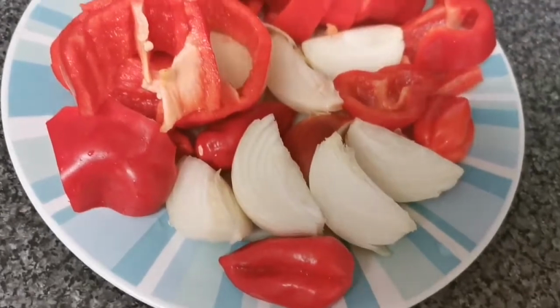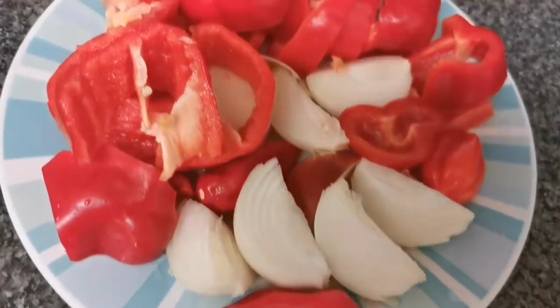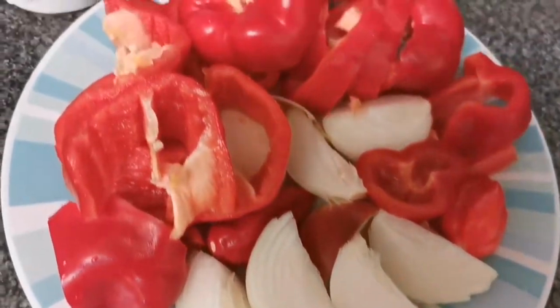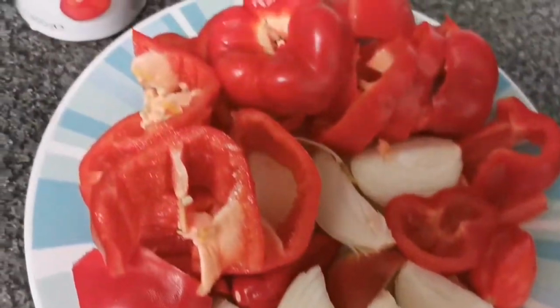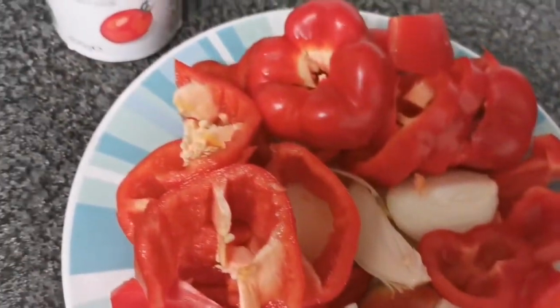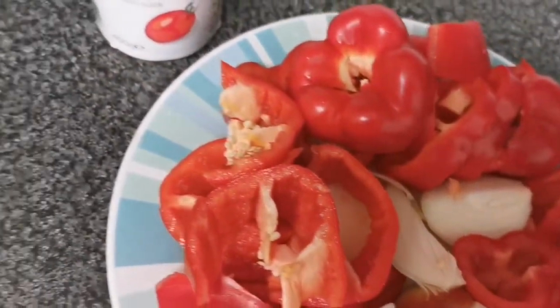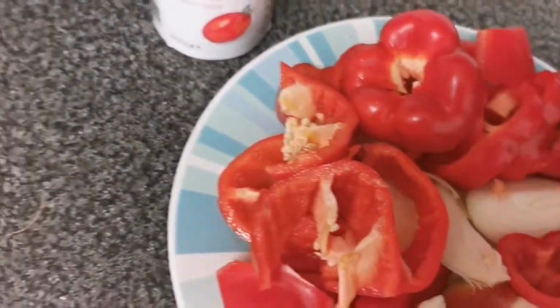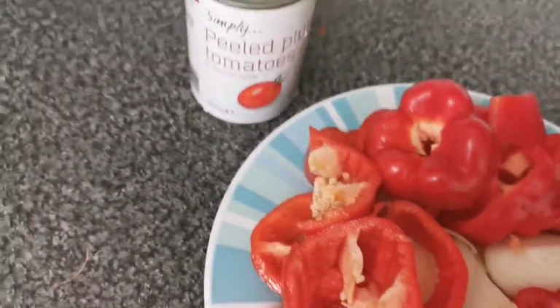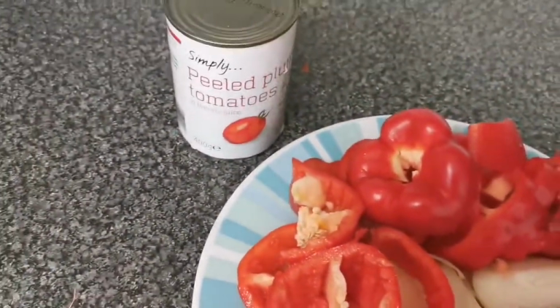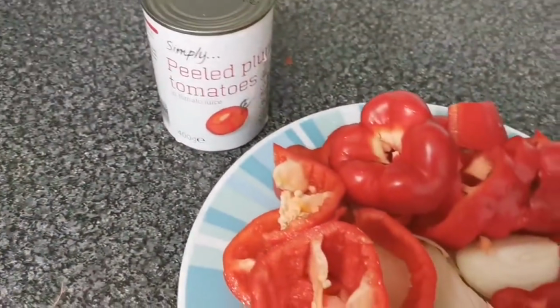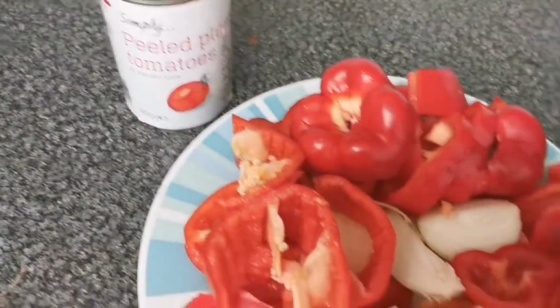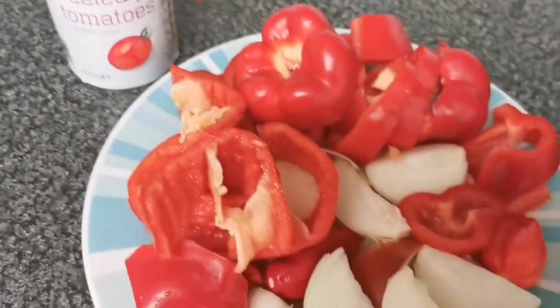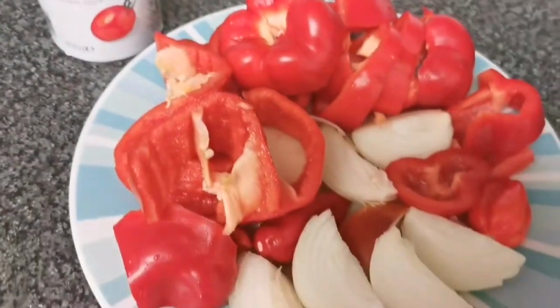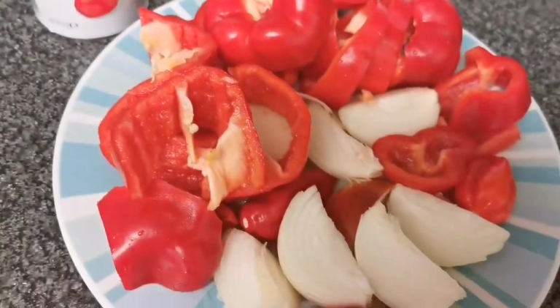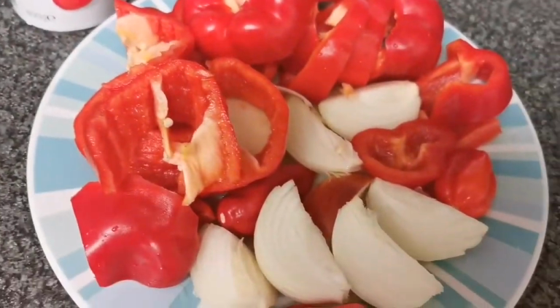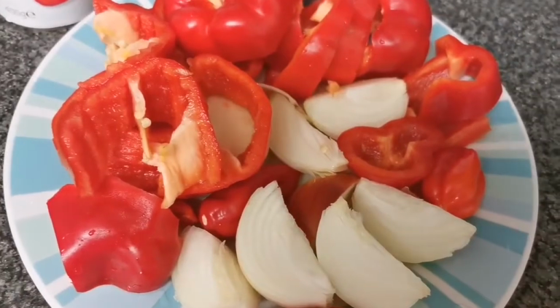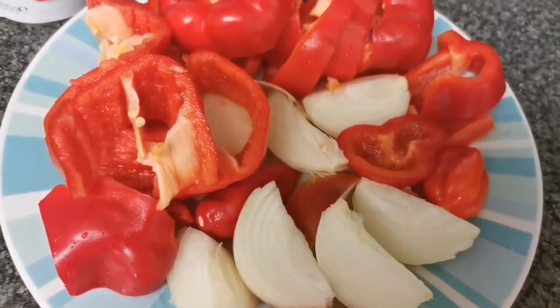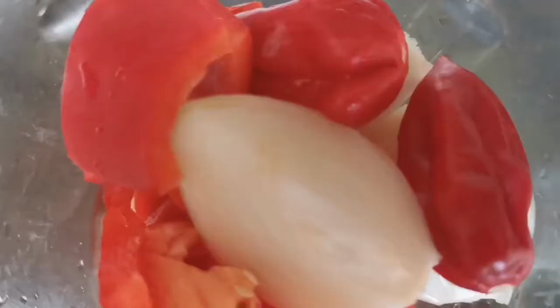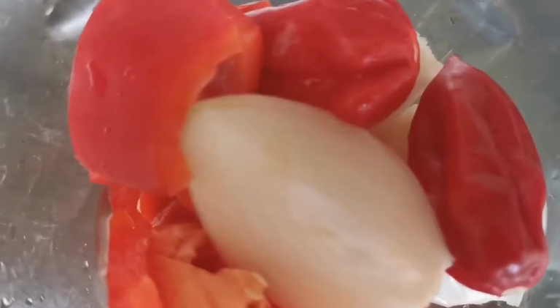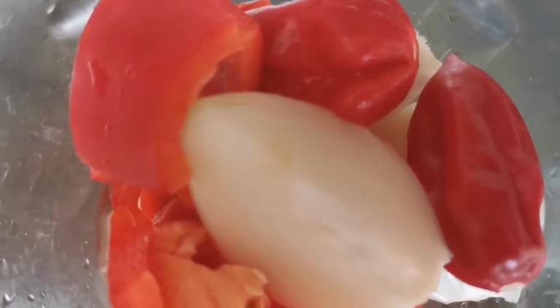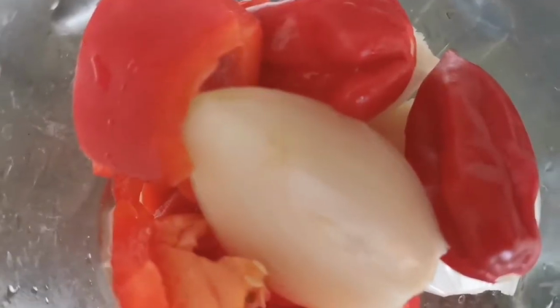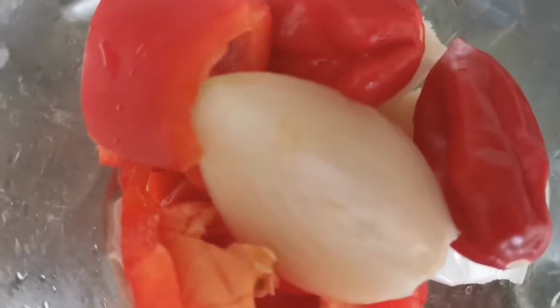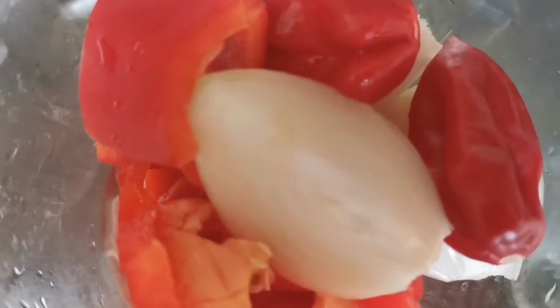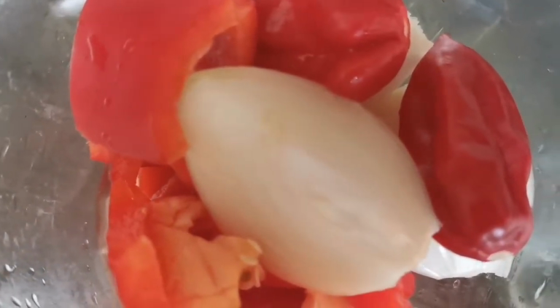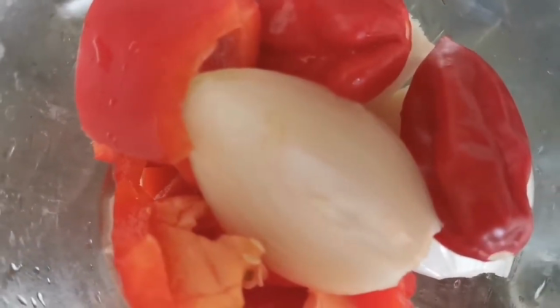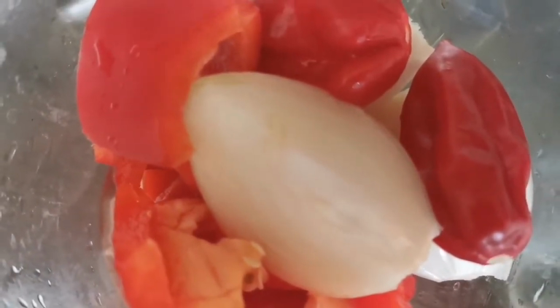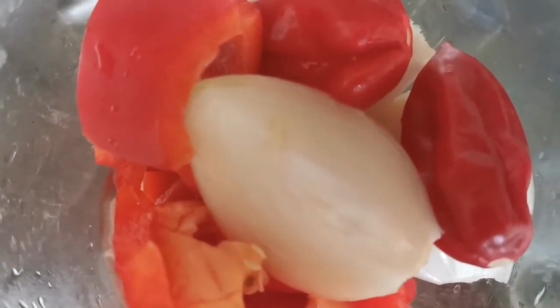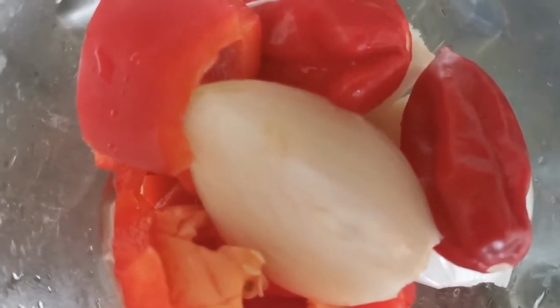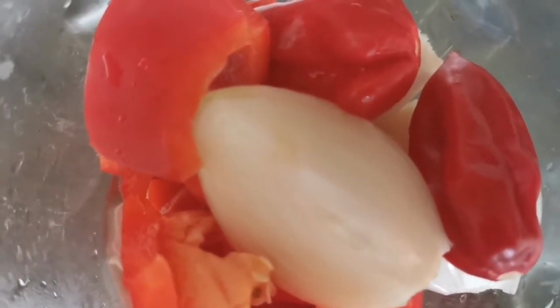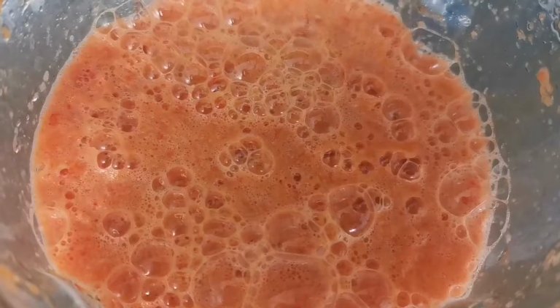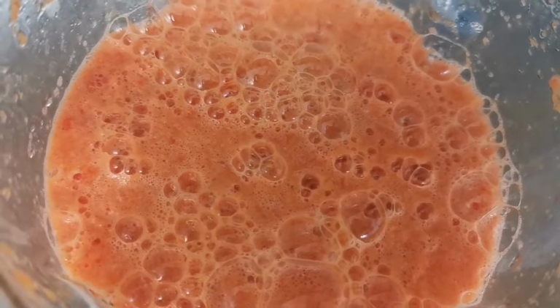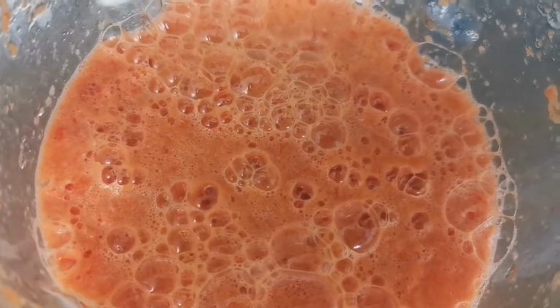So I'm going to blend this. I'm going to be using it for the tomato sauce I need to make the jollof rice.